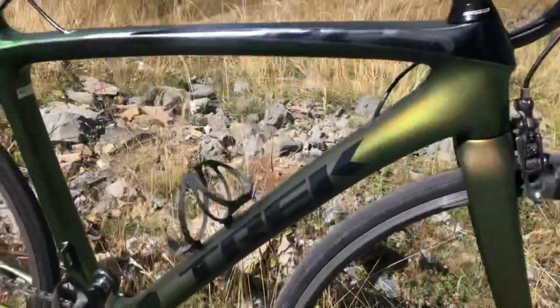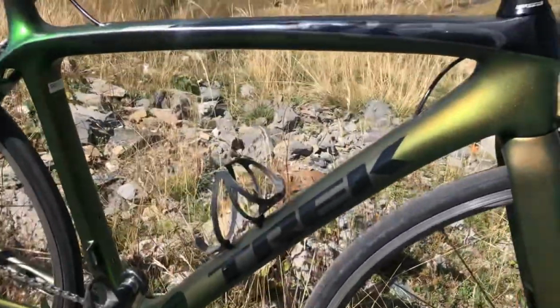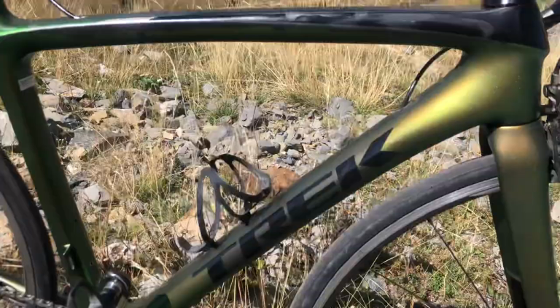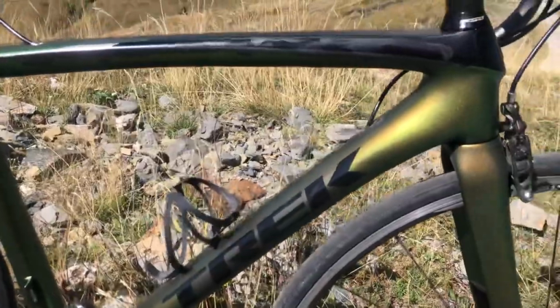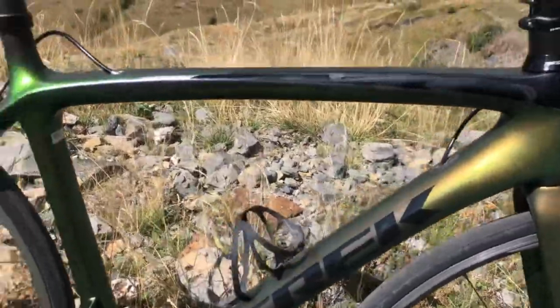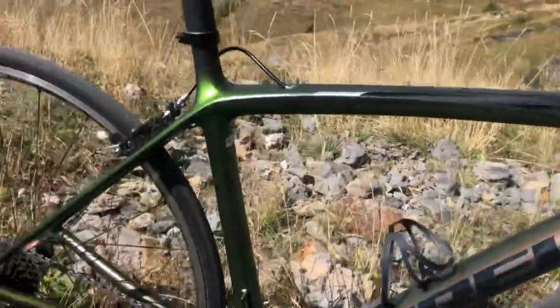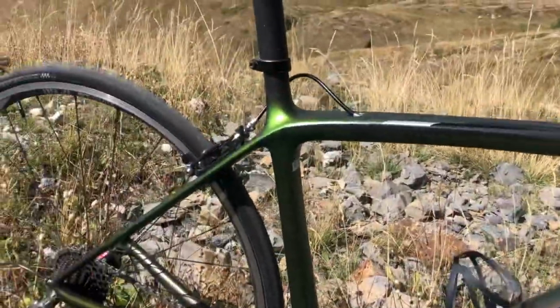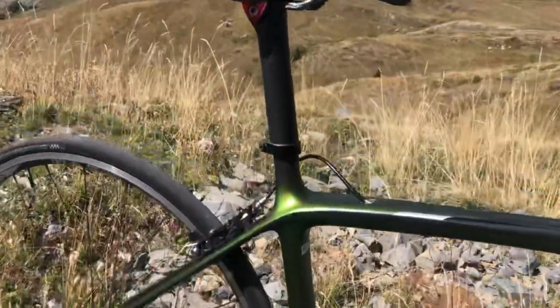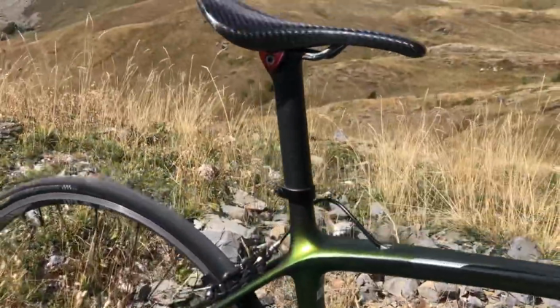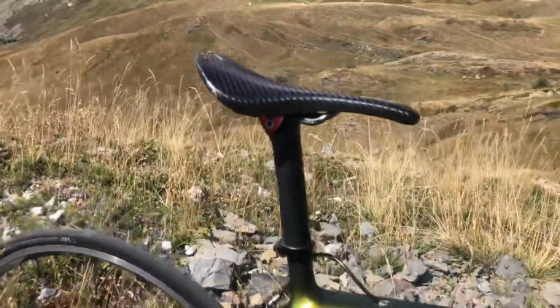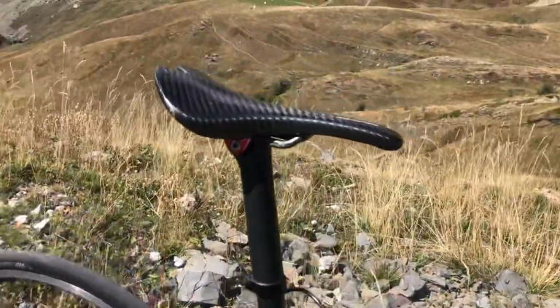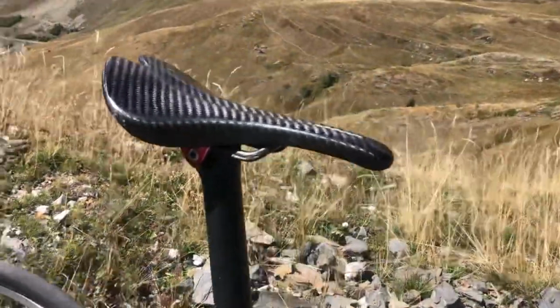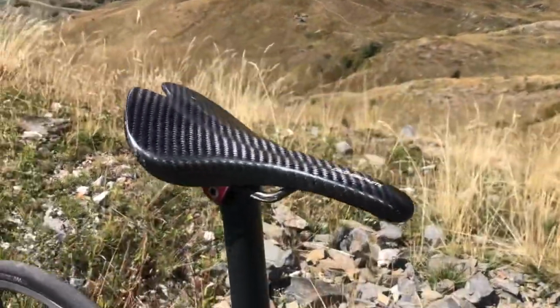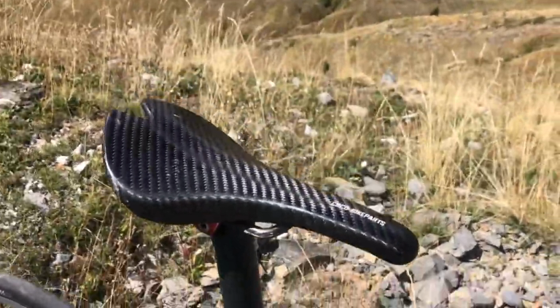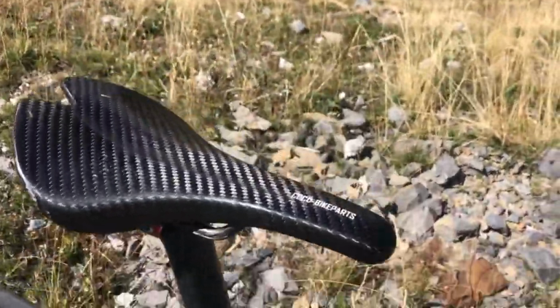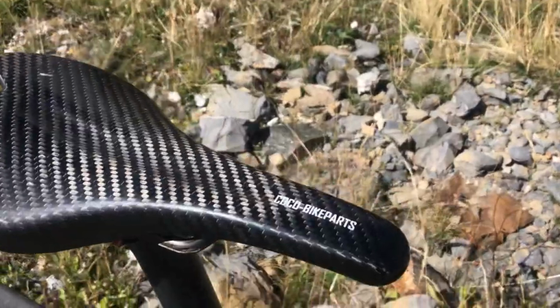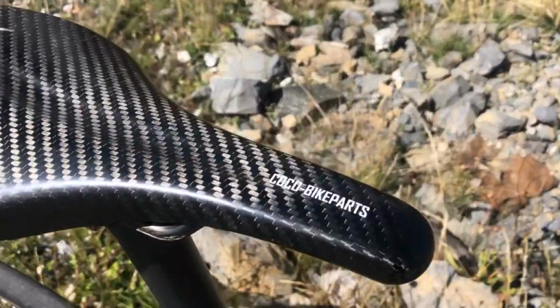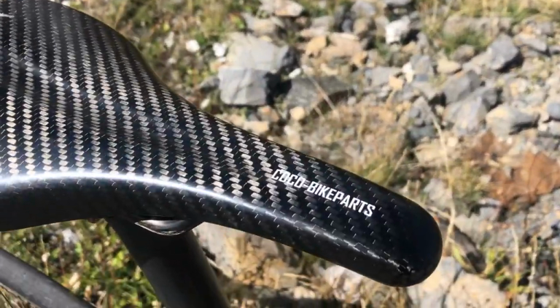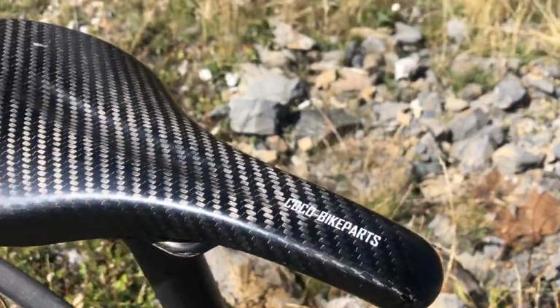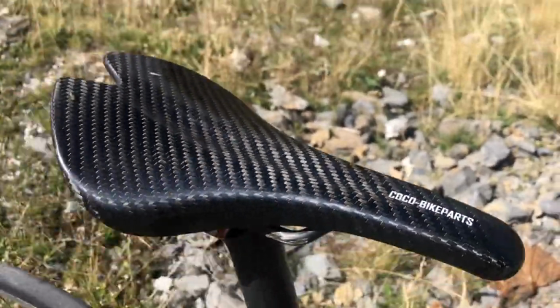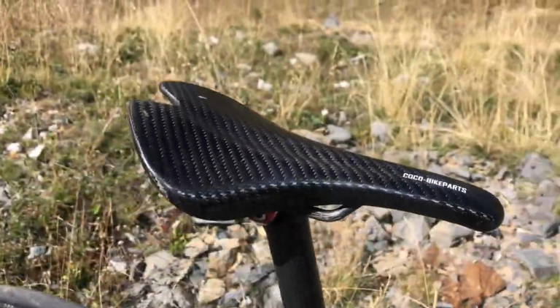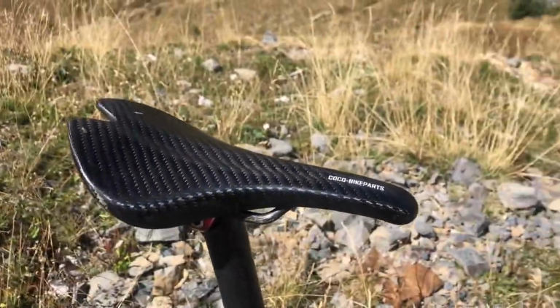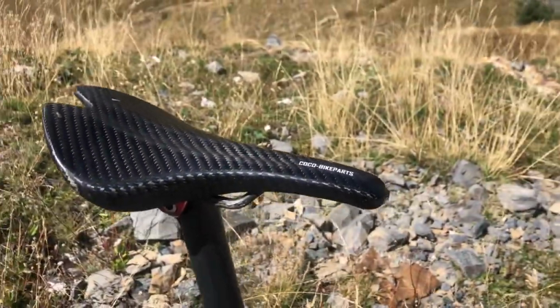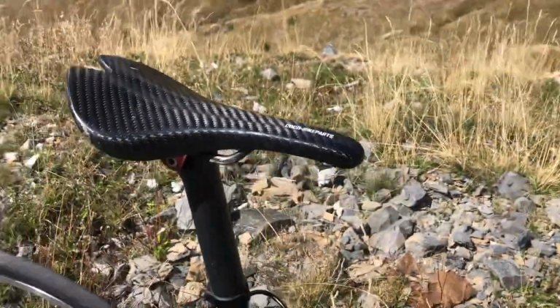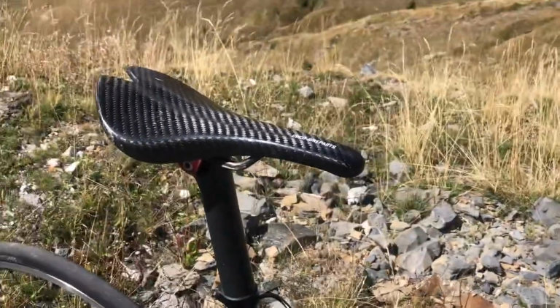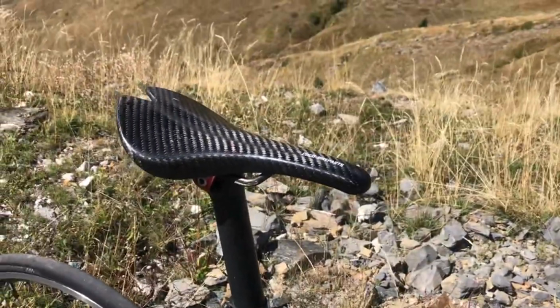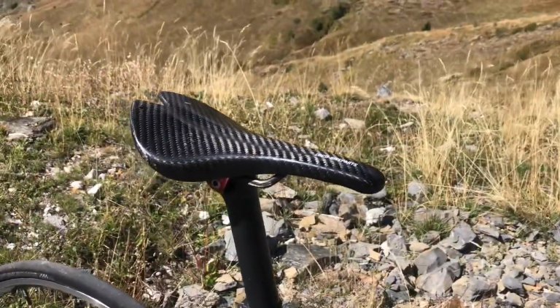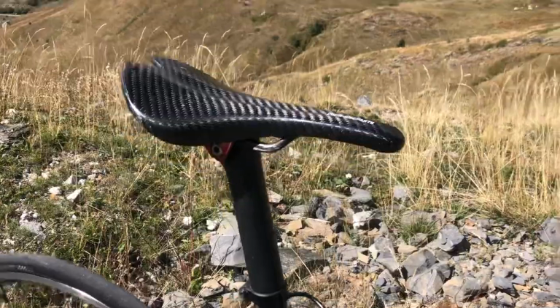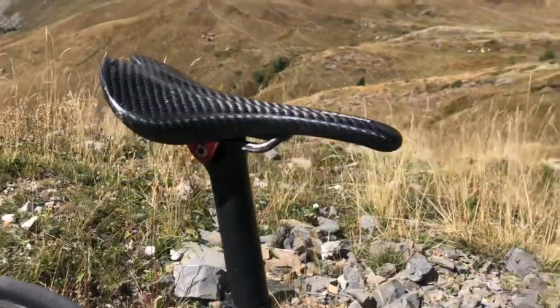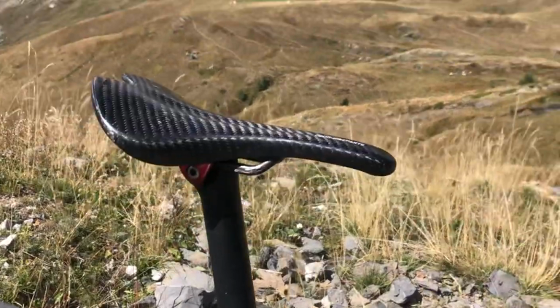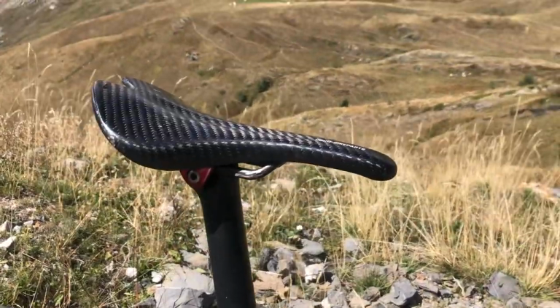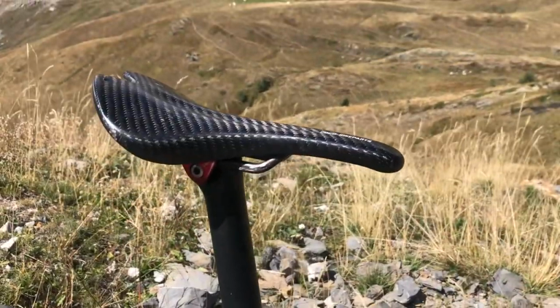There's the hand-painted Trek Emondo. Saddle-wise, I've got a Koko Bike Parts Spline saddle — that's in a 140mm and that's 68 grams.